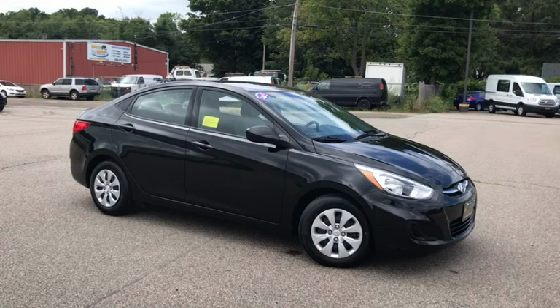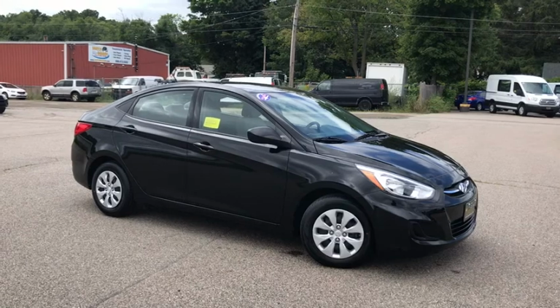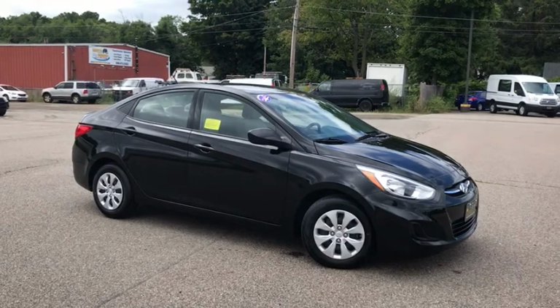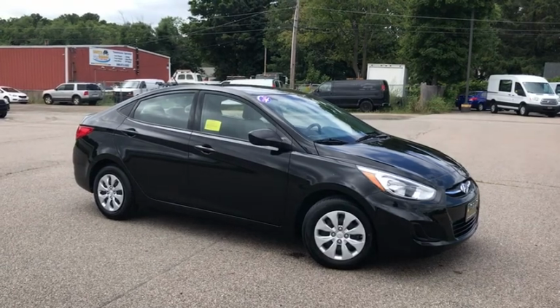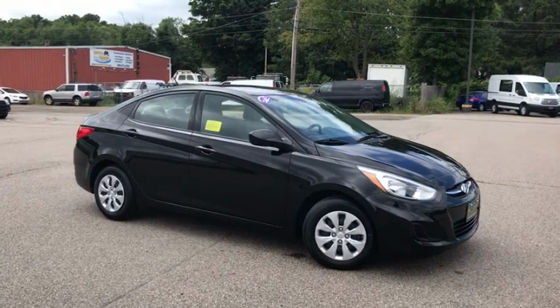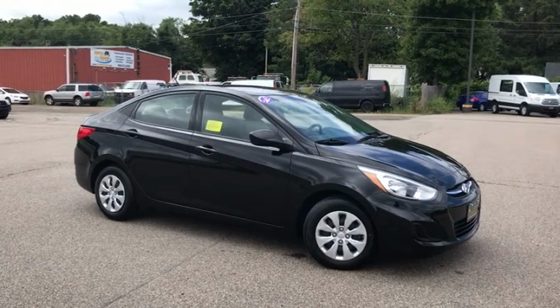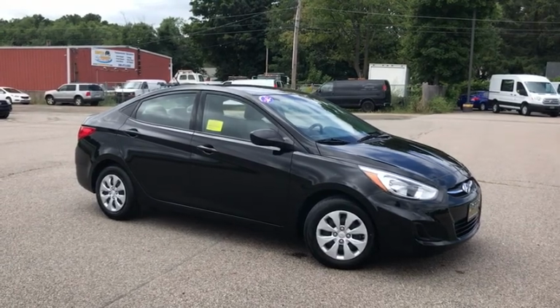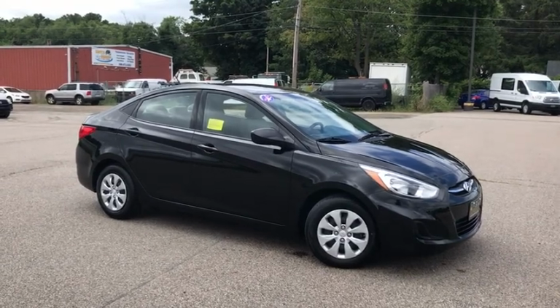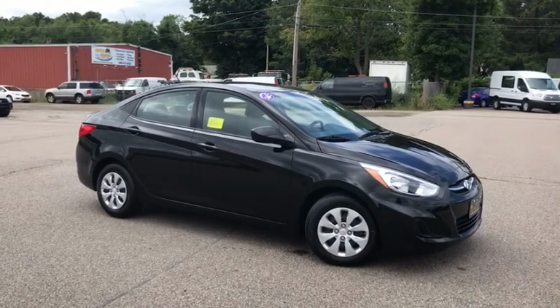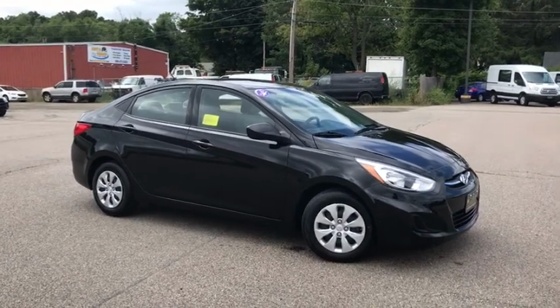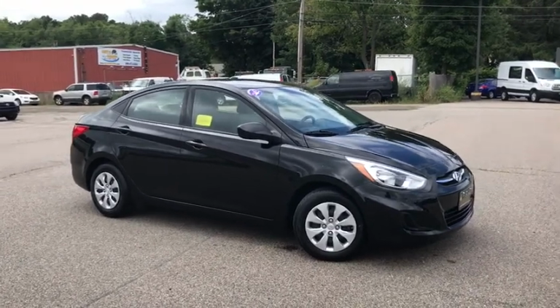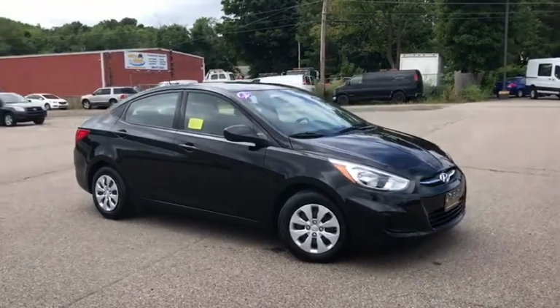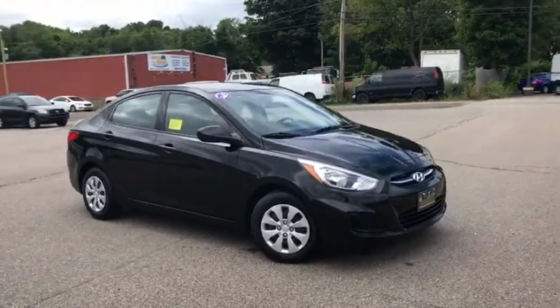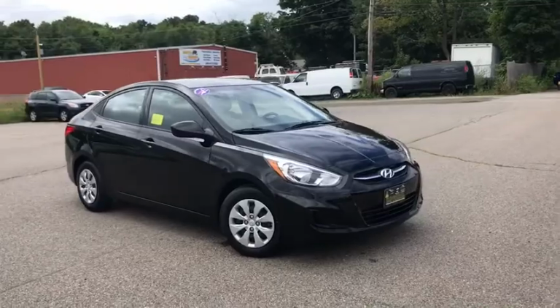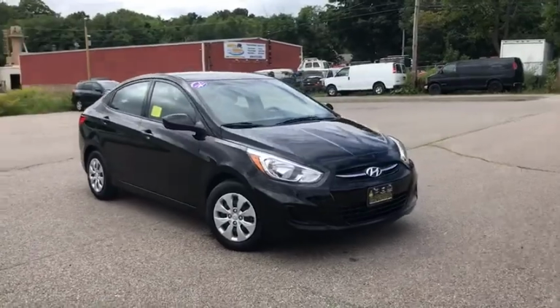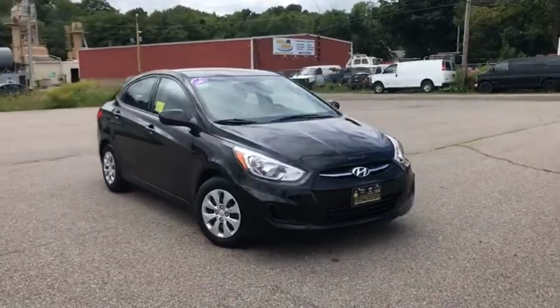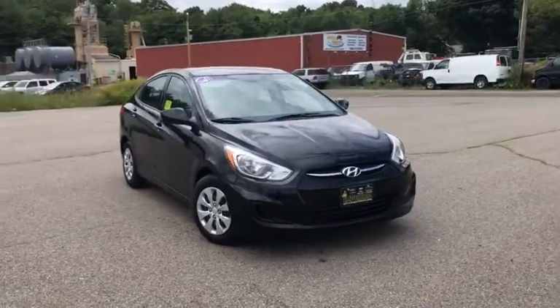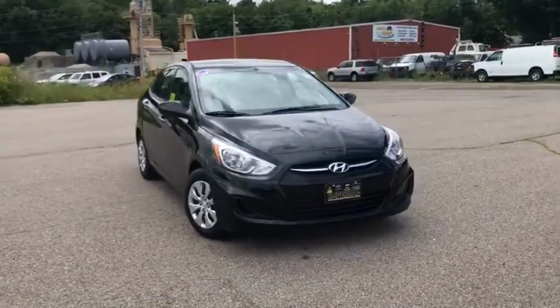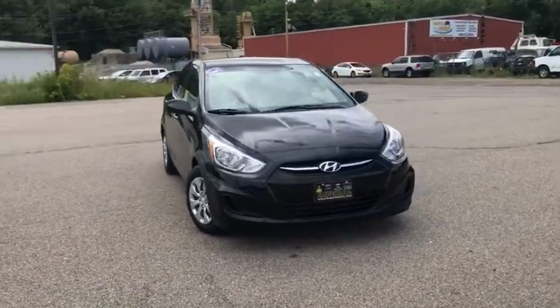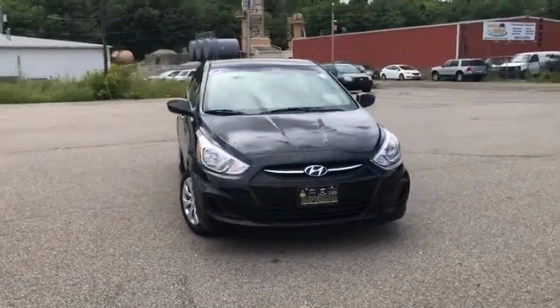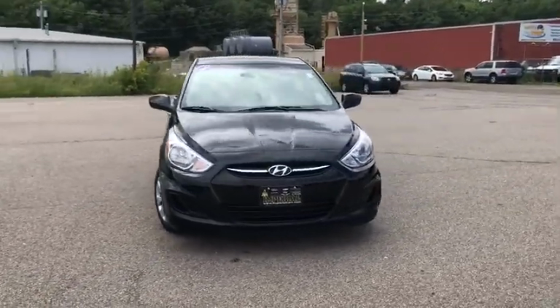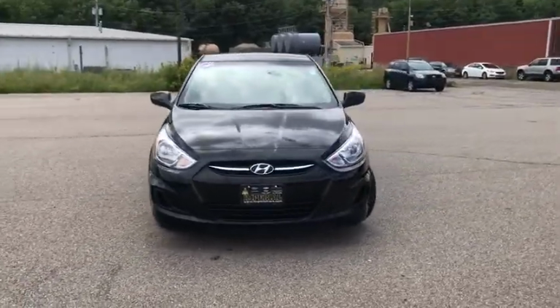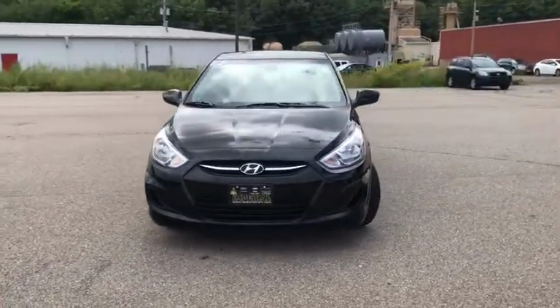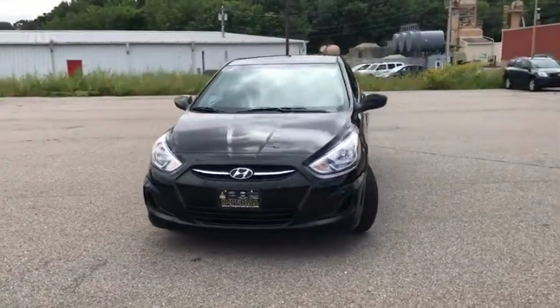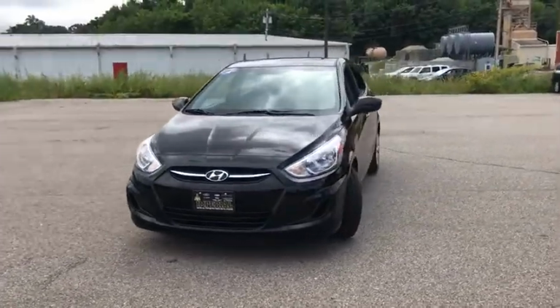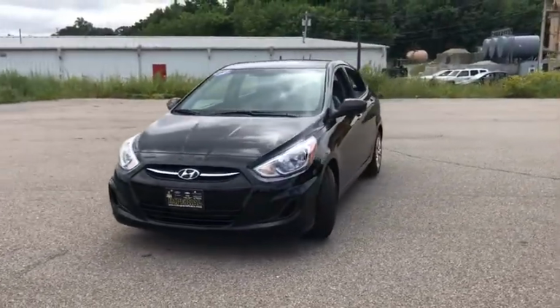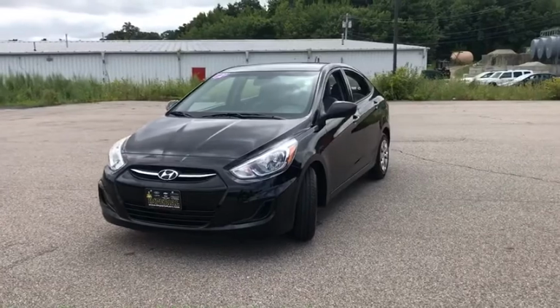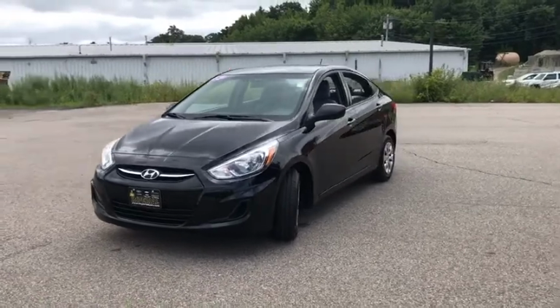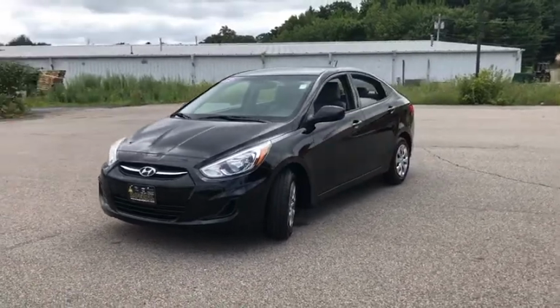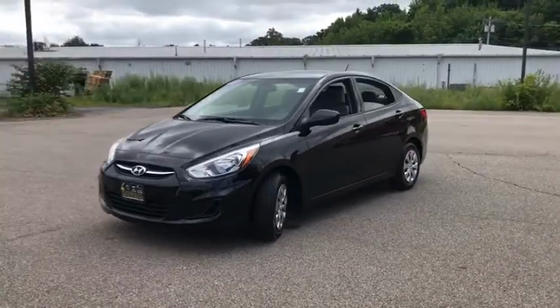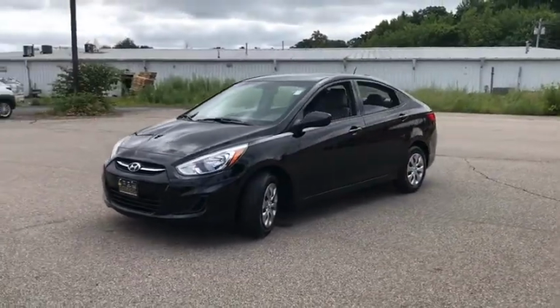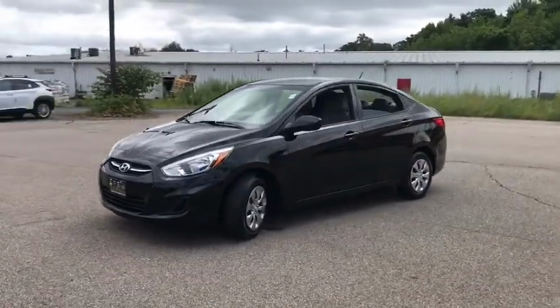Looking for the right vehicle? Check out the 2017 Hyundai Accent. Designed to keep you moving and leave boredom behind, the Hyundai Accent is affordable, fuel-efficient, and safe. A winning combination.